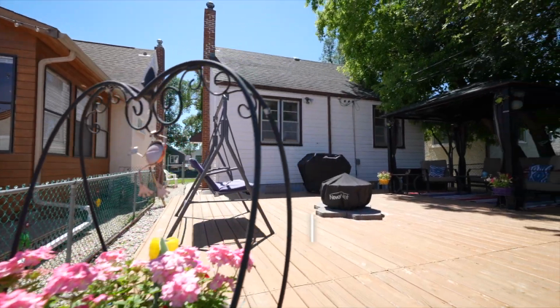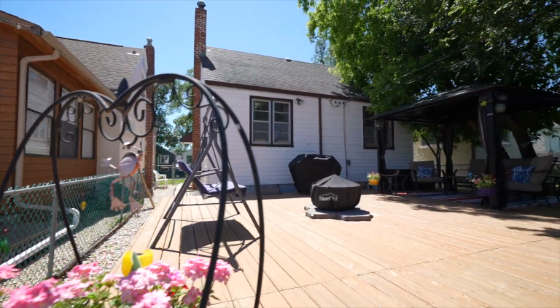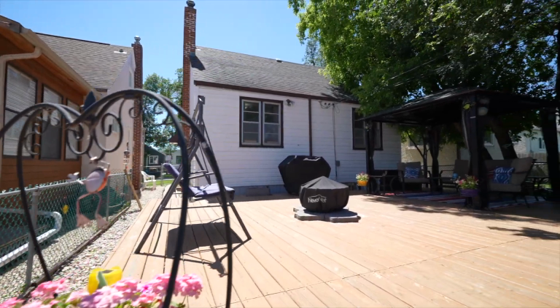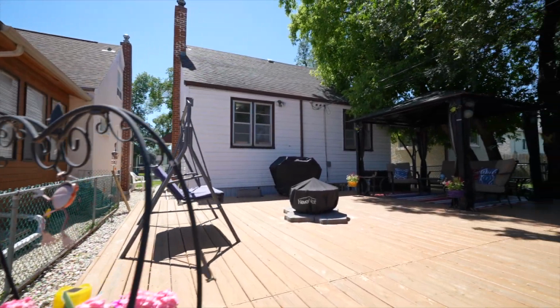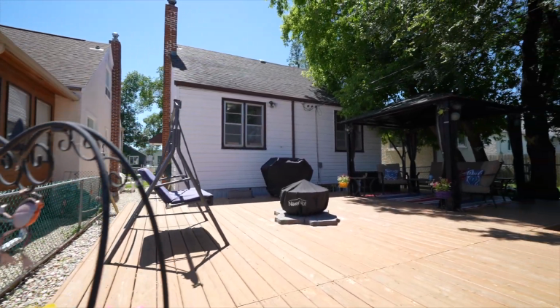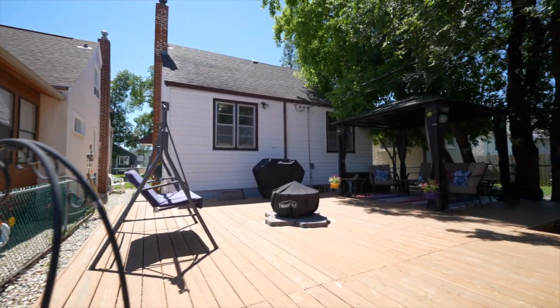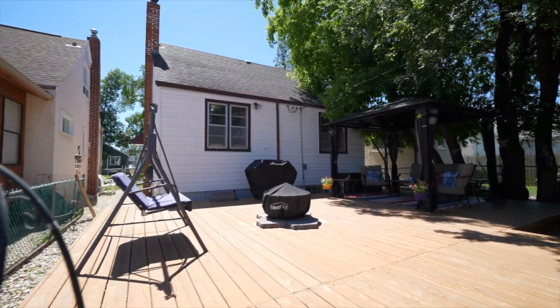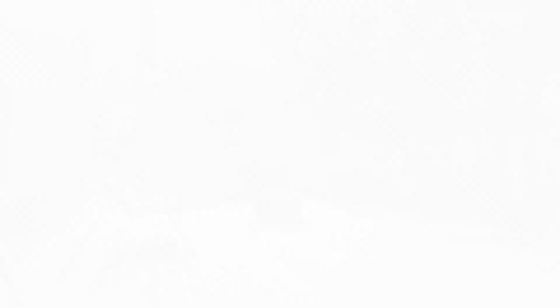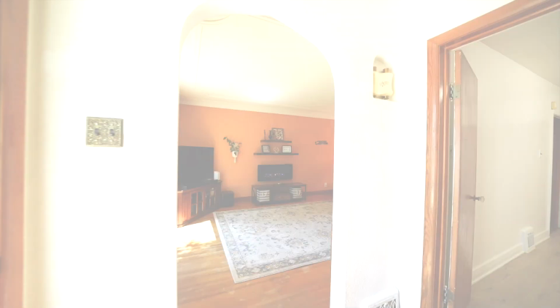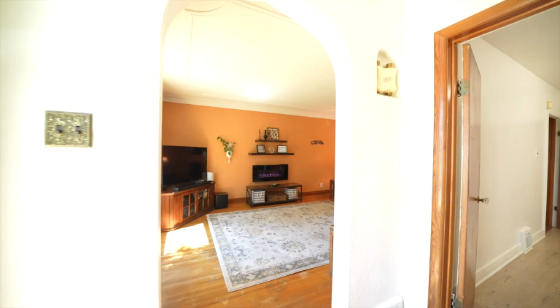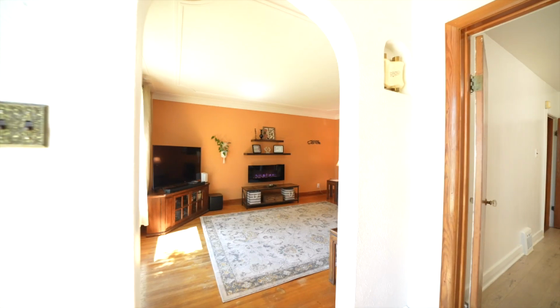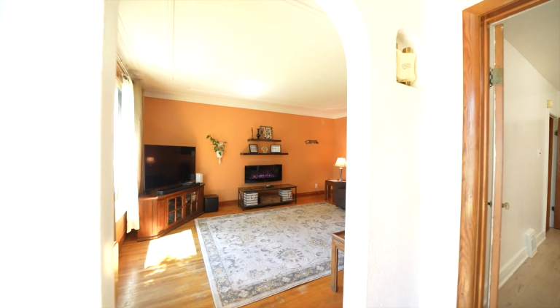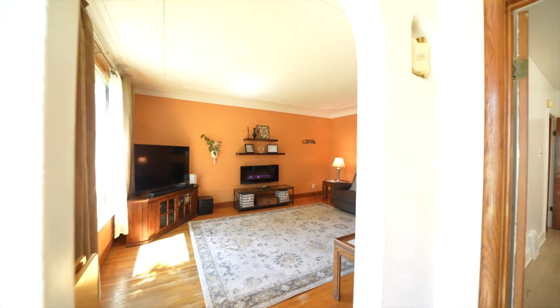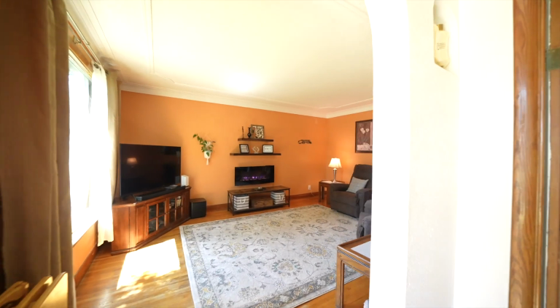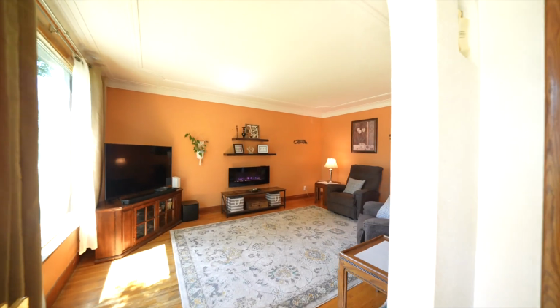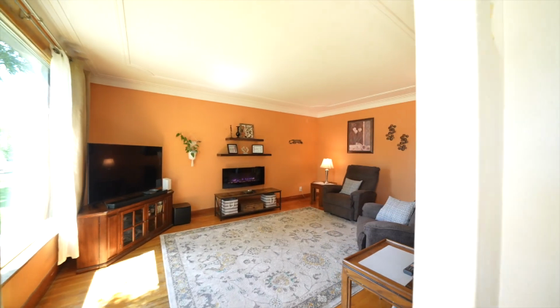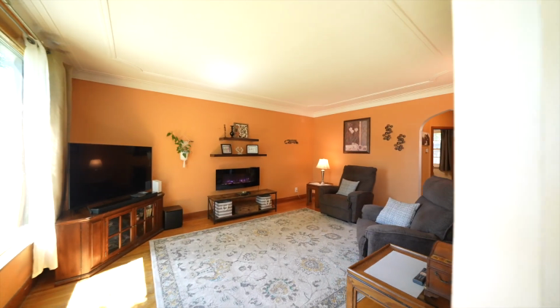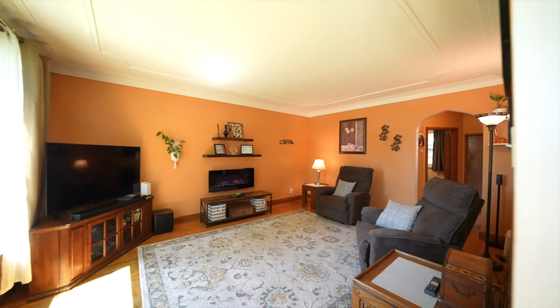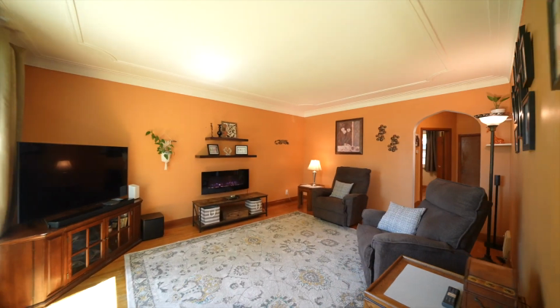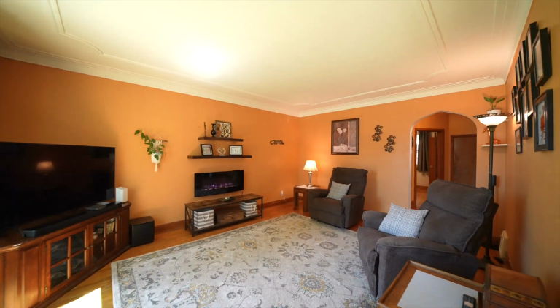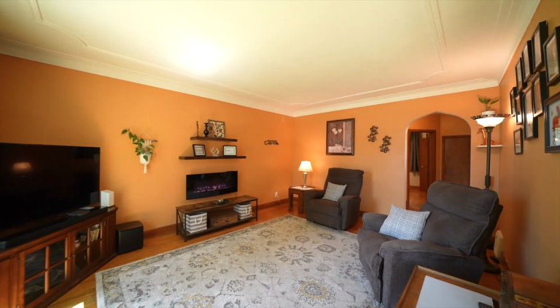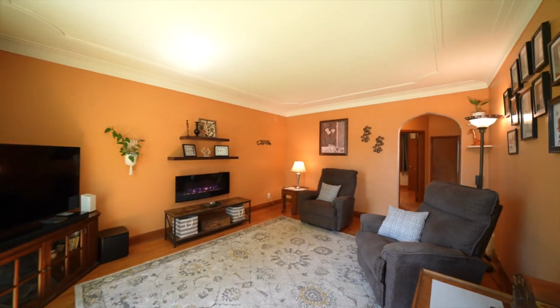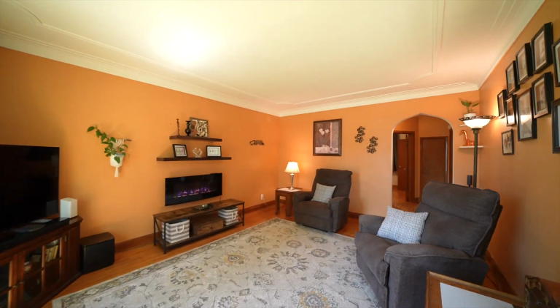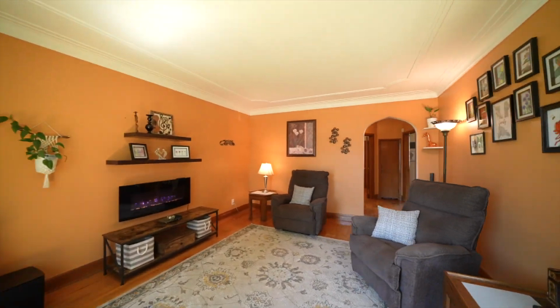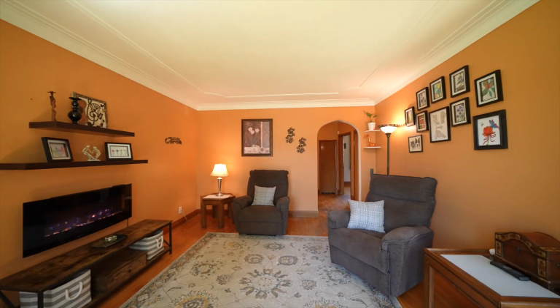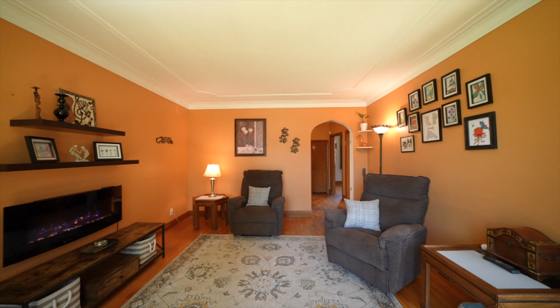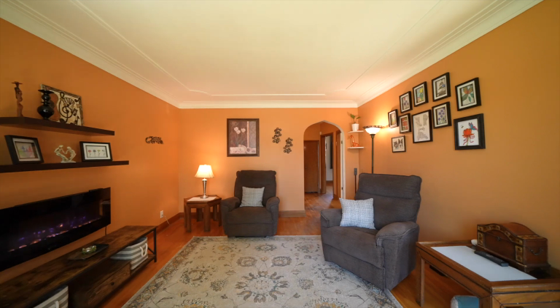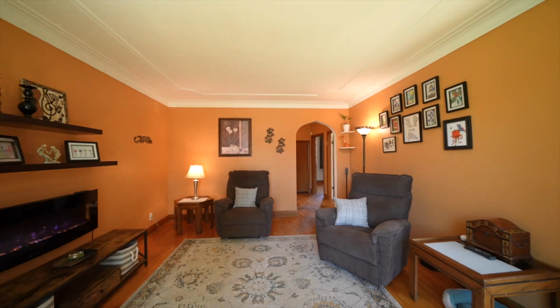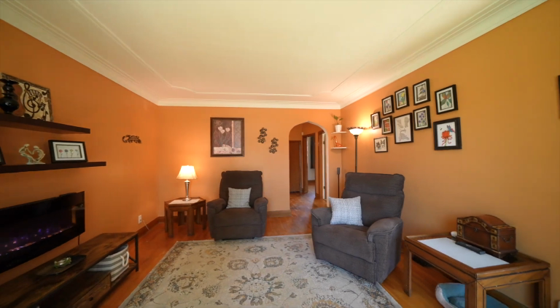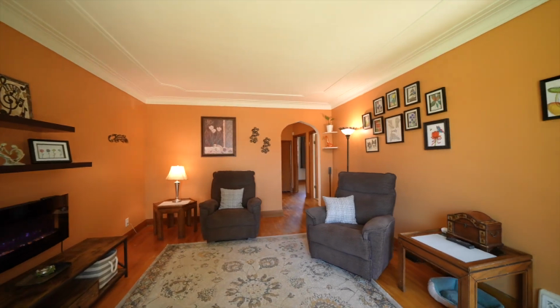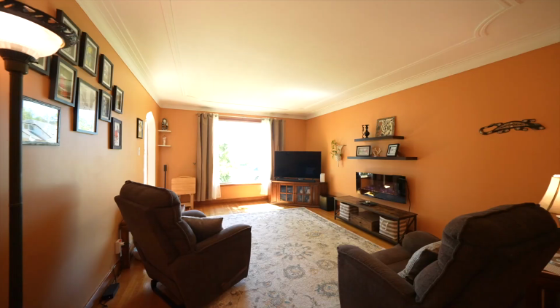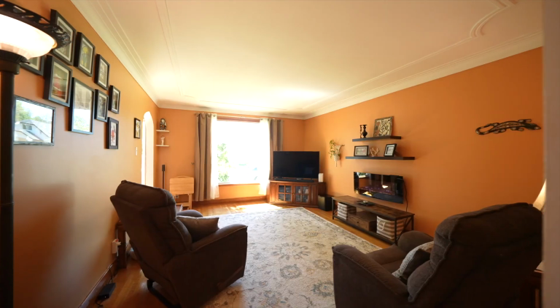It's a 1,204 square foot one and a half story with four bedrooms, one bathroom, and a freshly painted kitchen with brand new laminate flooring.